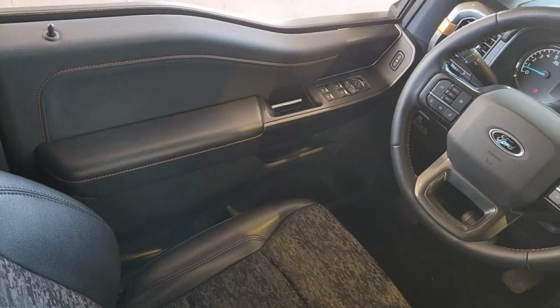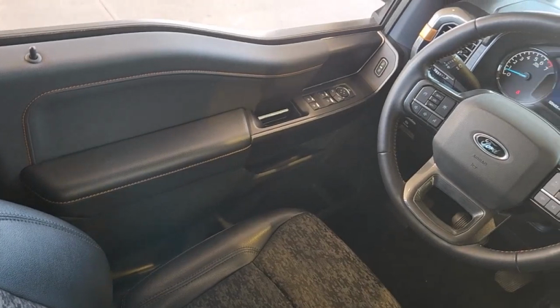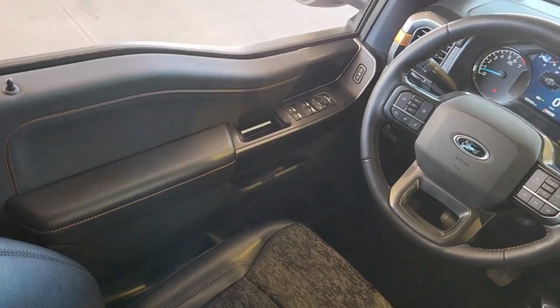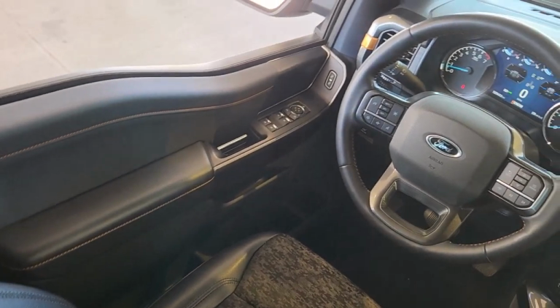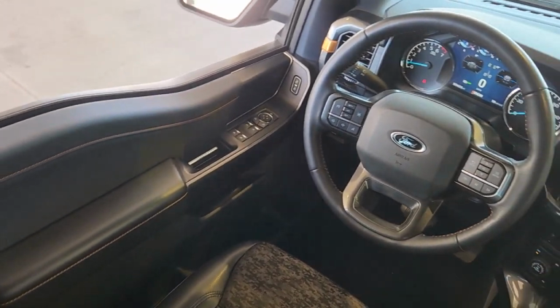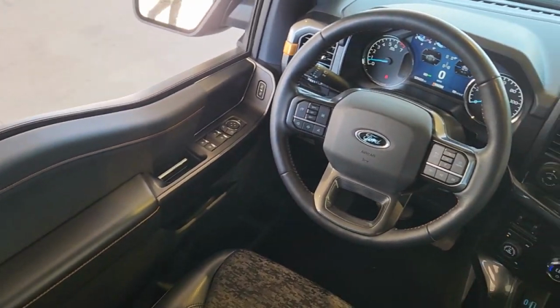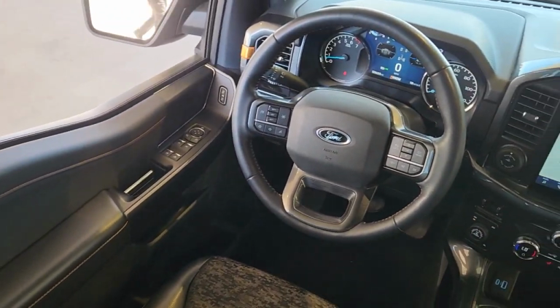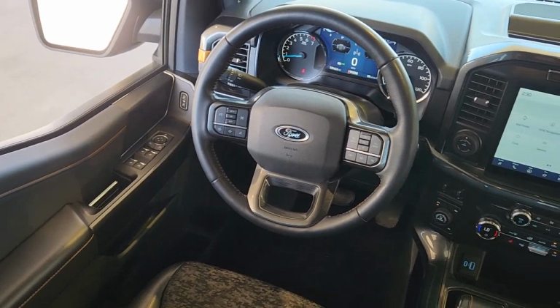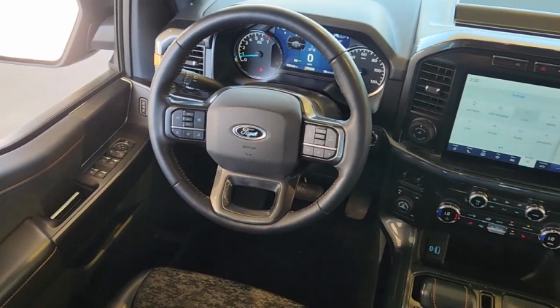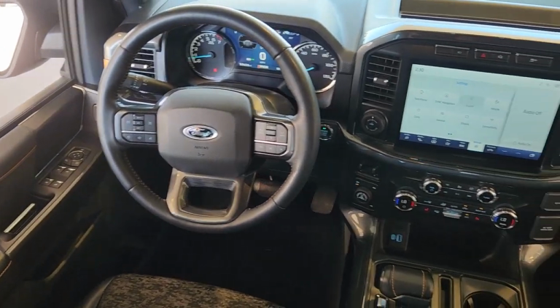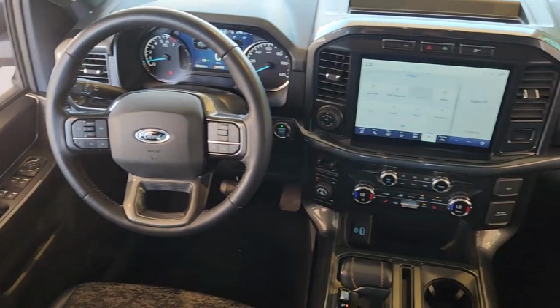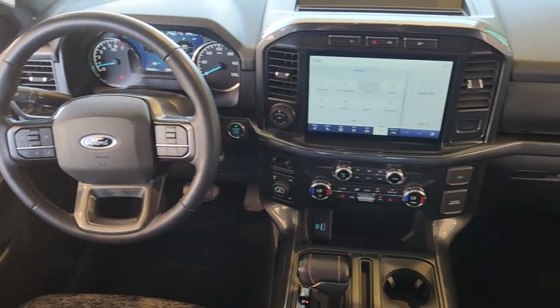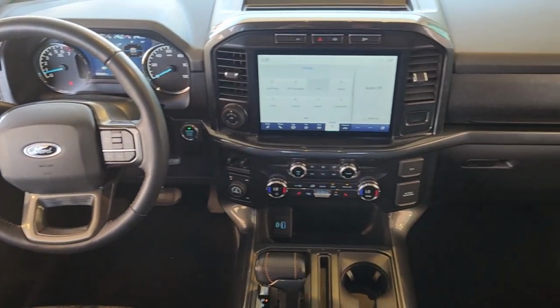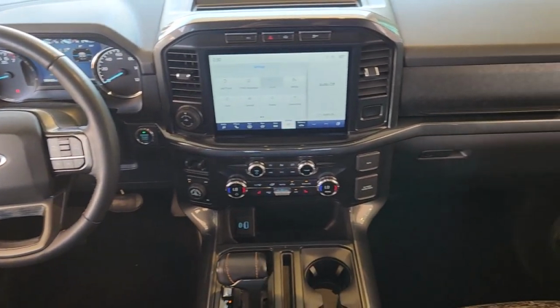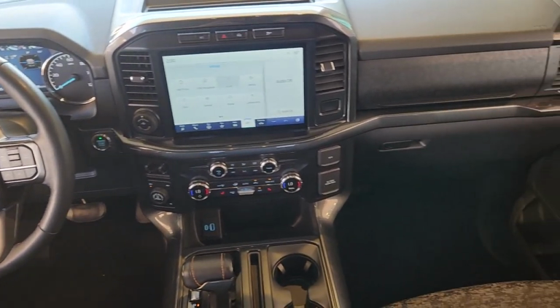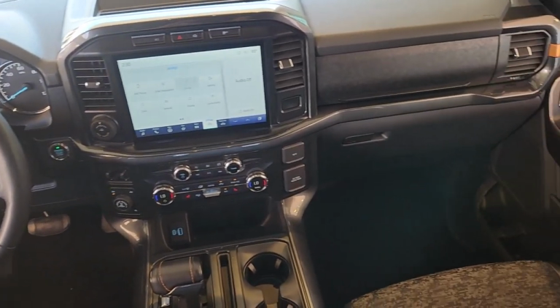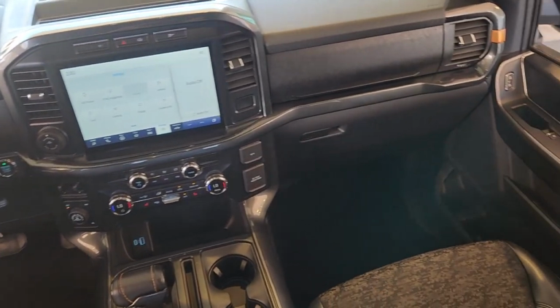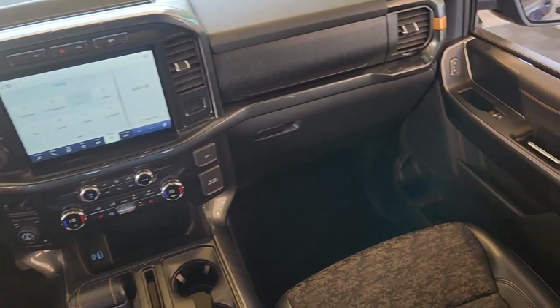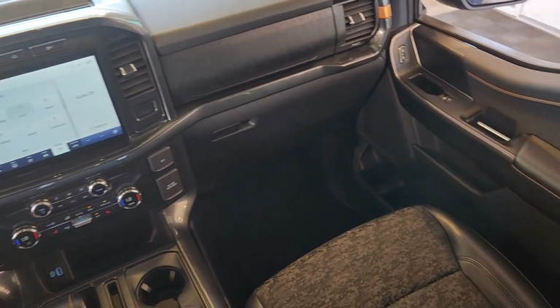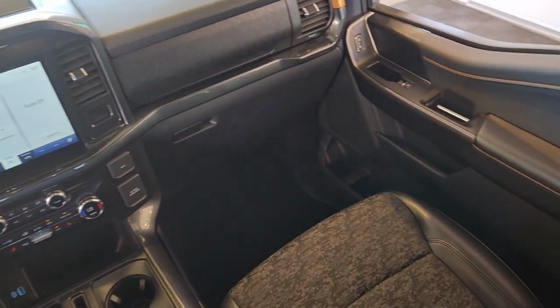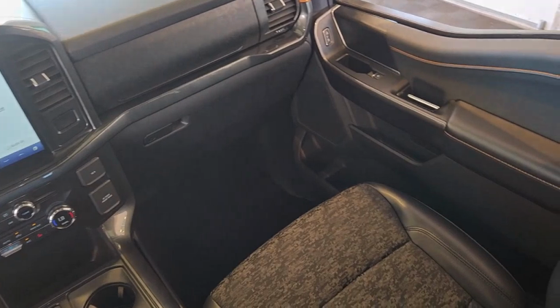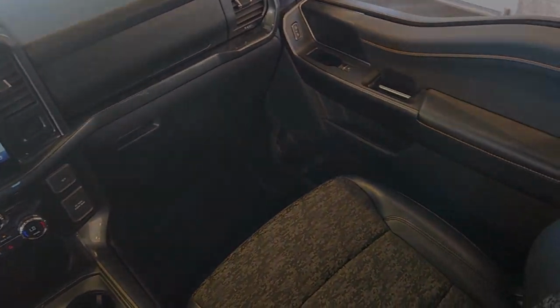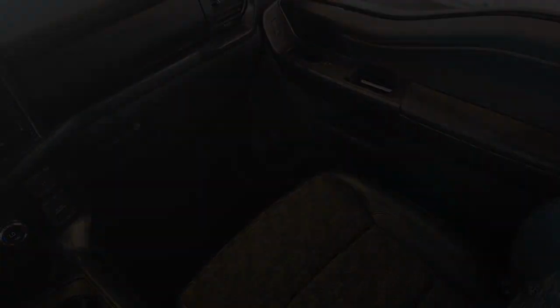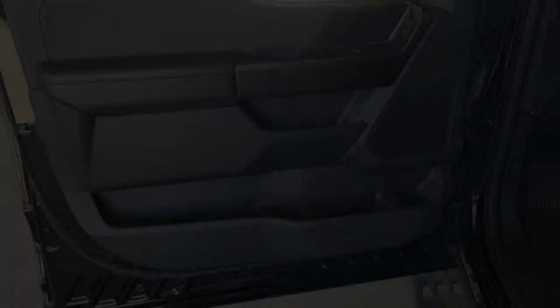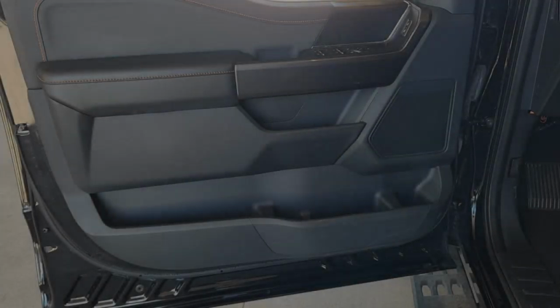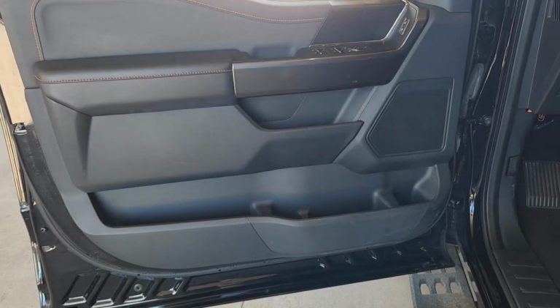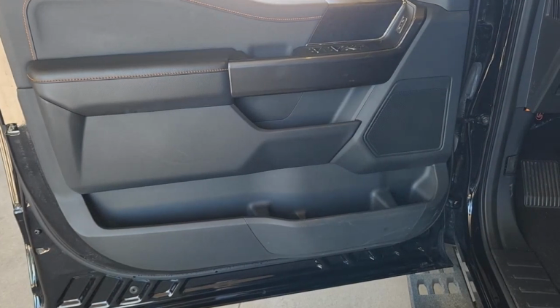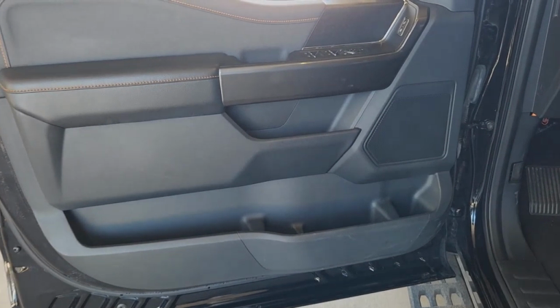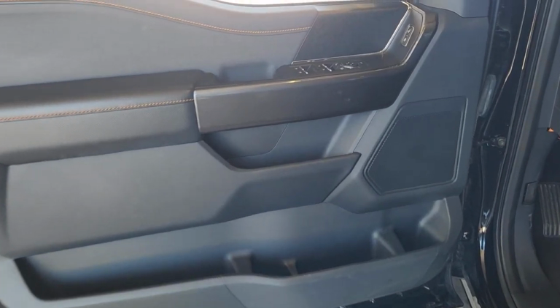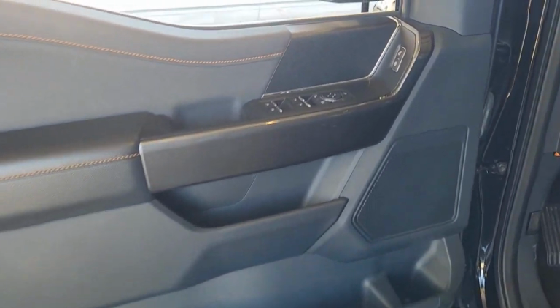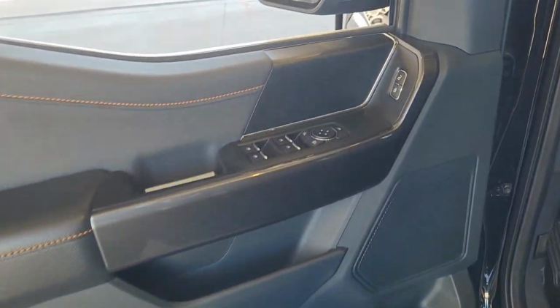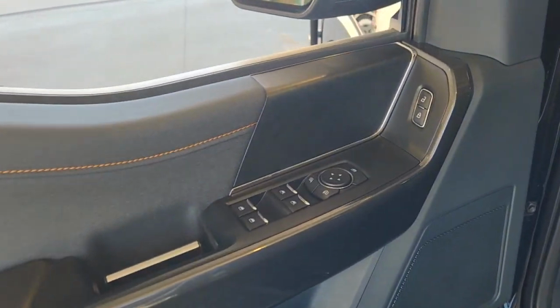The following are some of this vehicle's highlighted options: Apple CarPlay and/or Android Auto, navigation system, keyless entry, remote engine start, four-wheel drive, and backup camera.